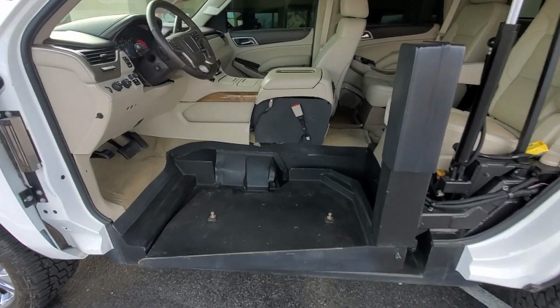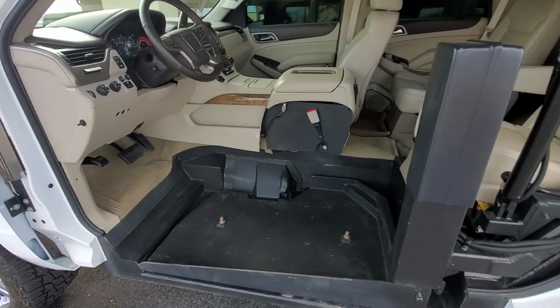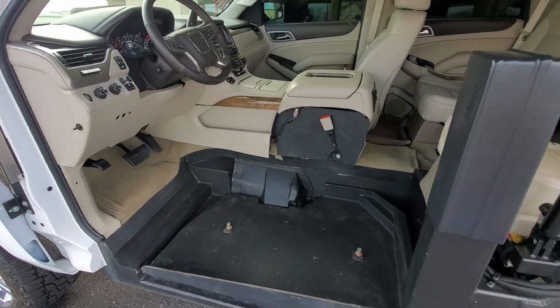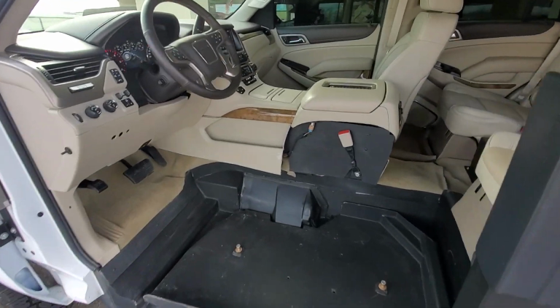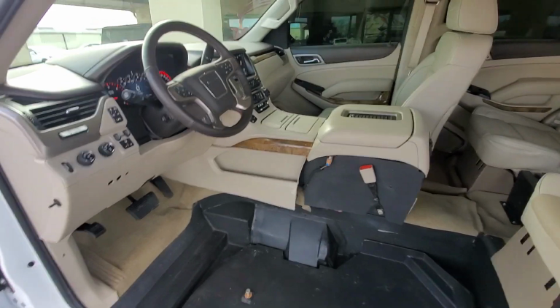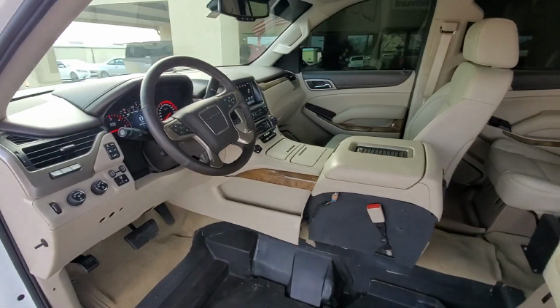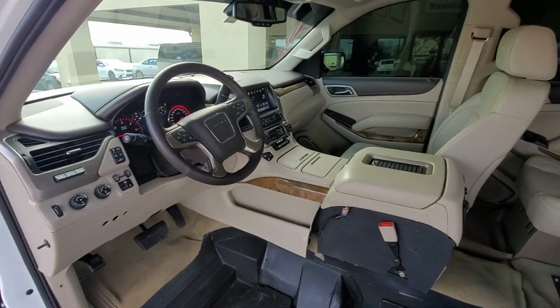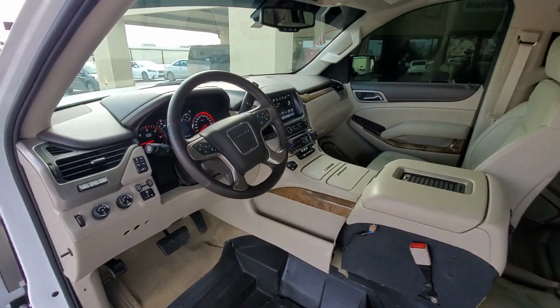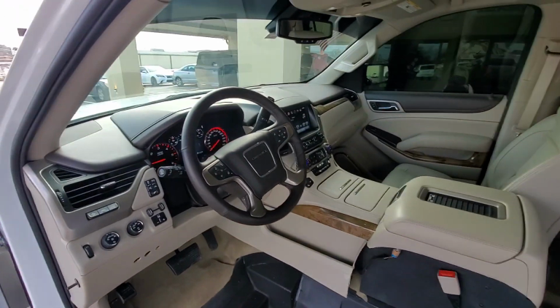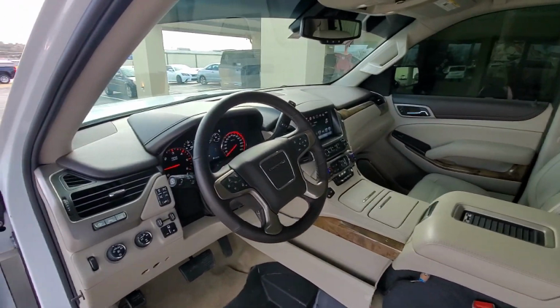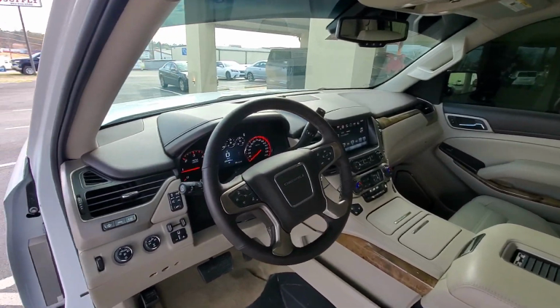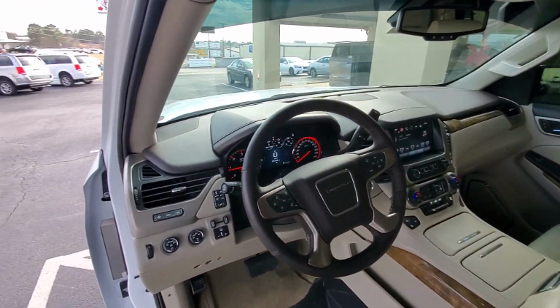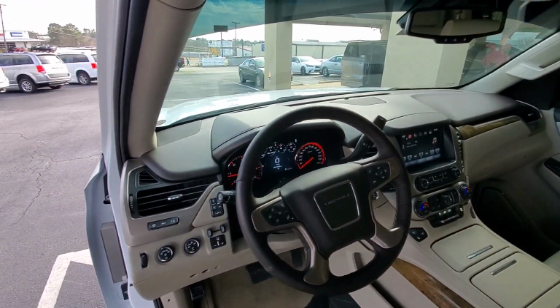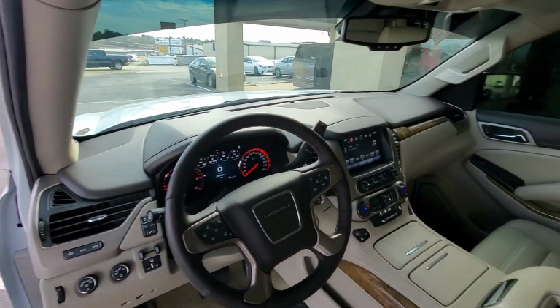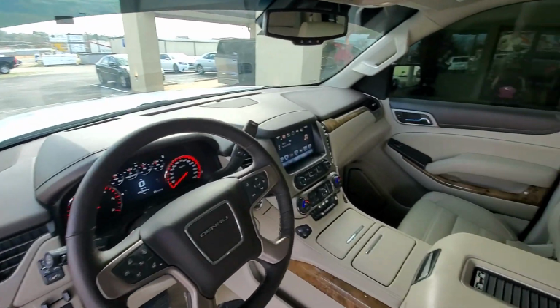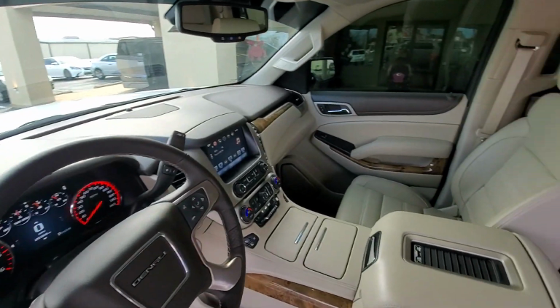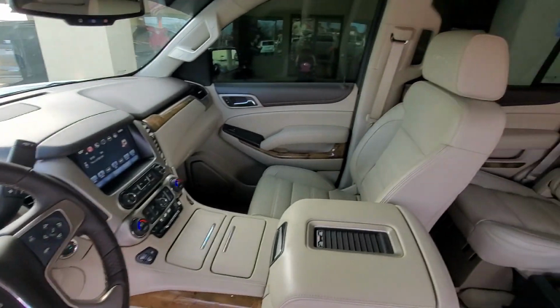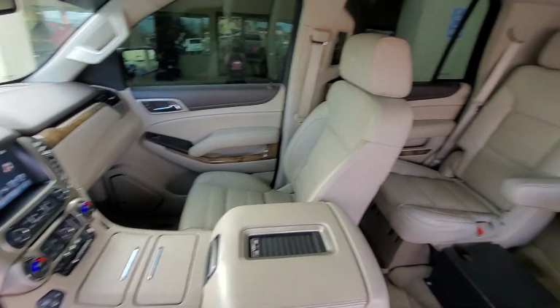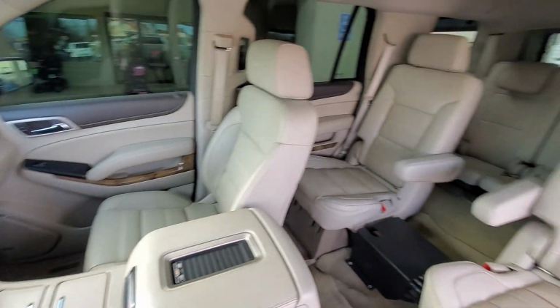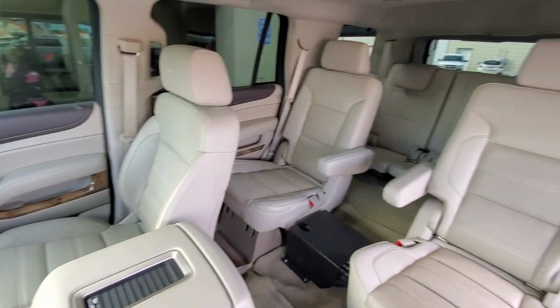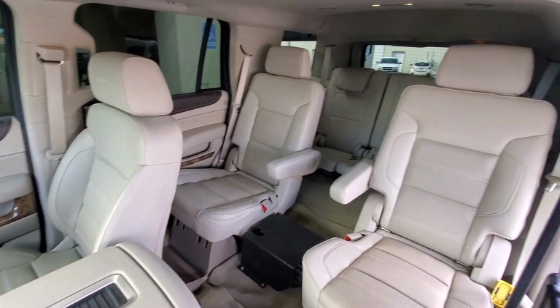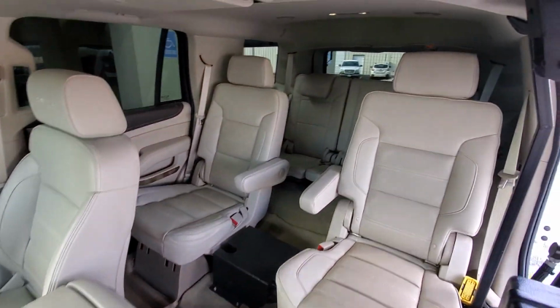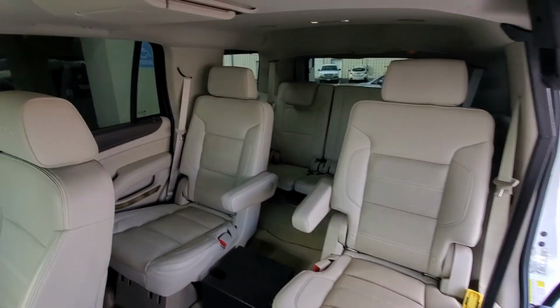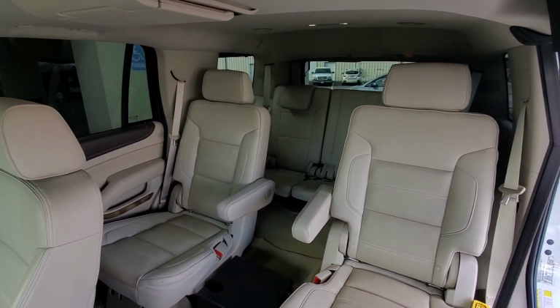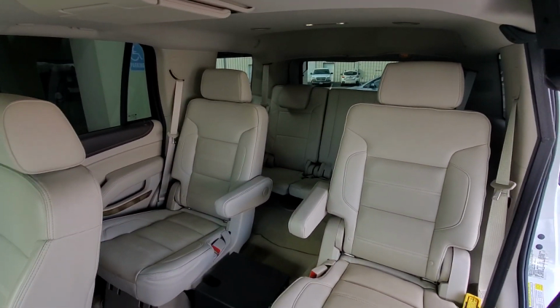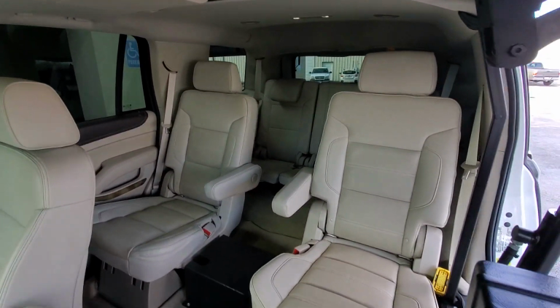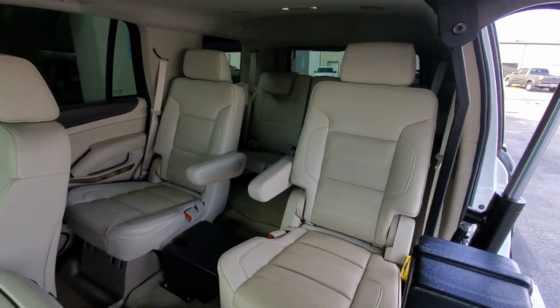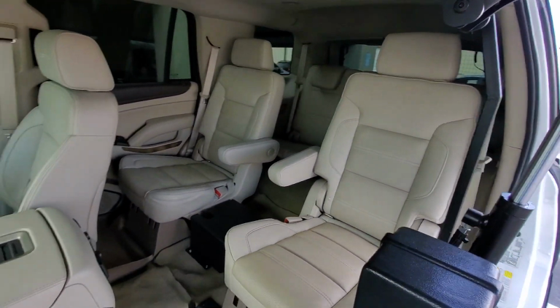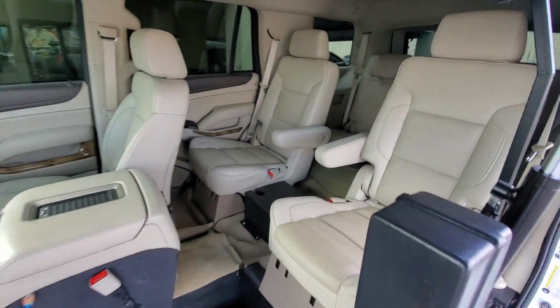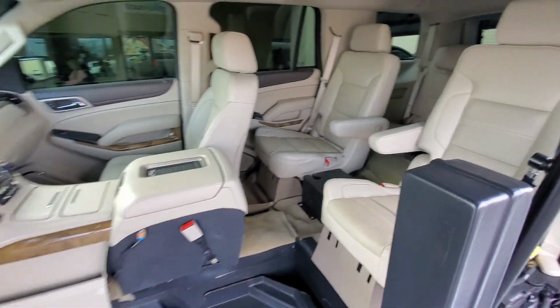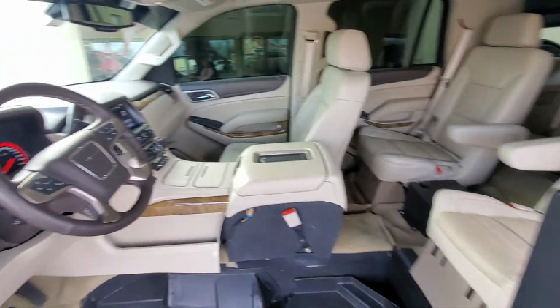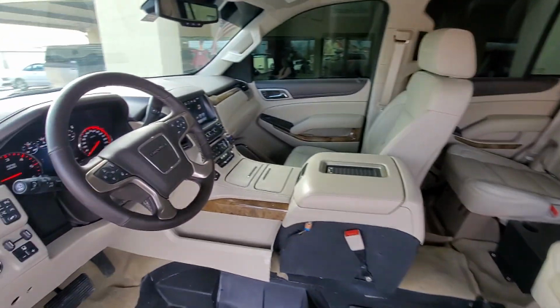This vehicle has been upgraded — it has a lot of upgrades. Being a Denali, it has pretty much every option. It does have a third row seat with beautiful tan leather, and it's low mileage.